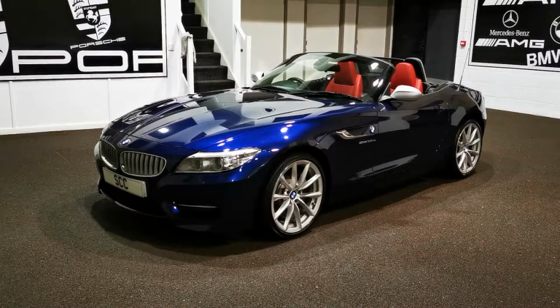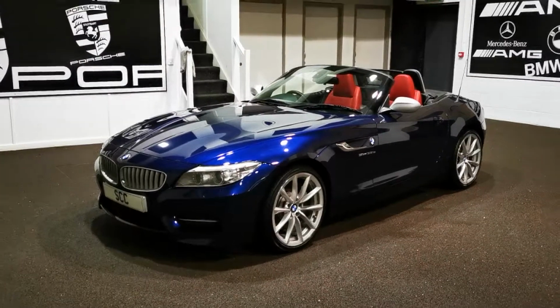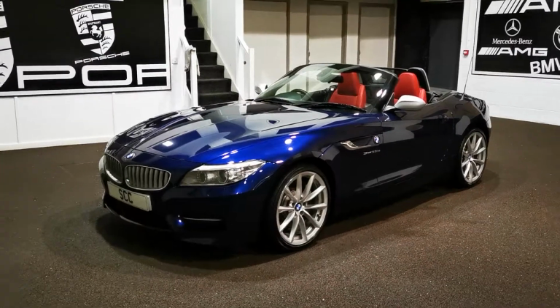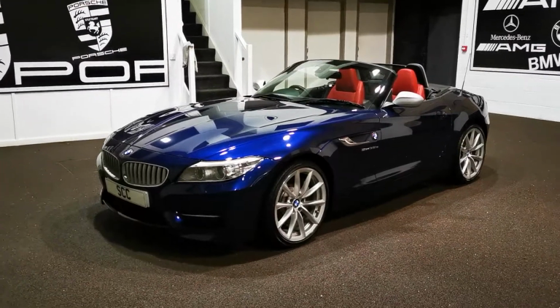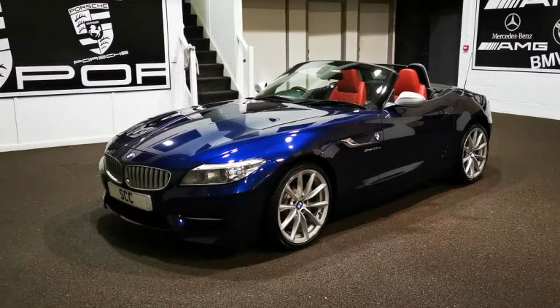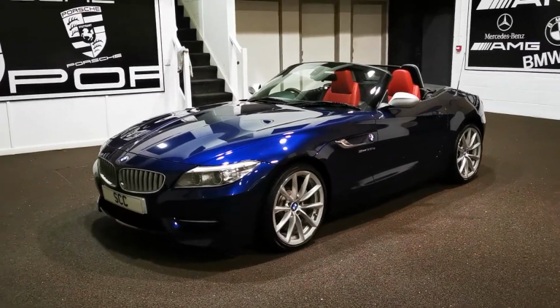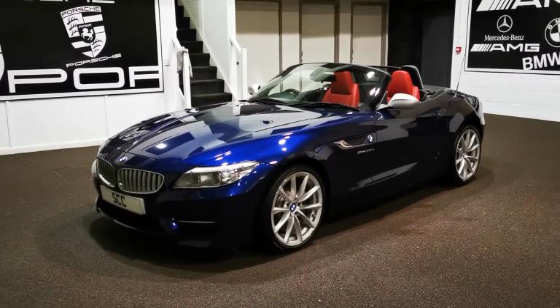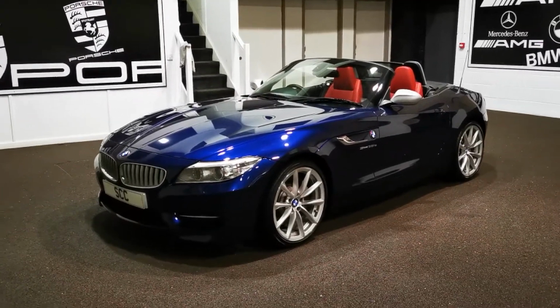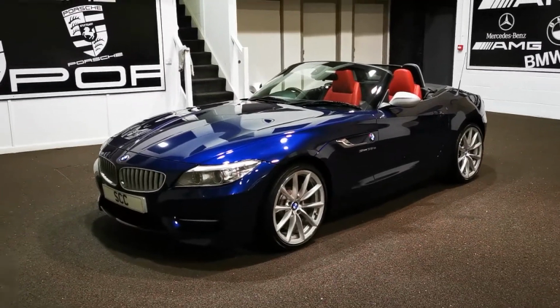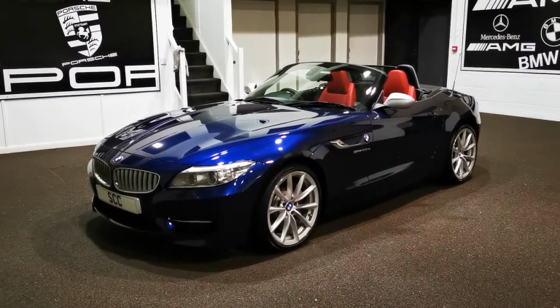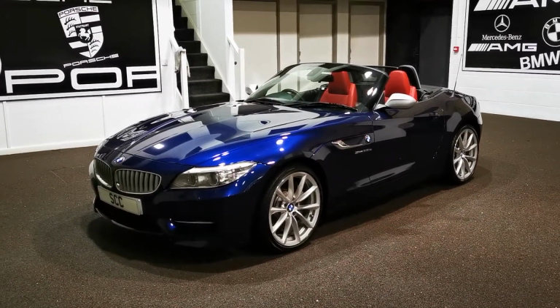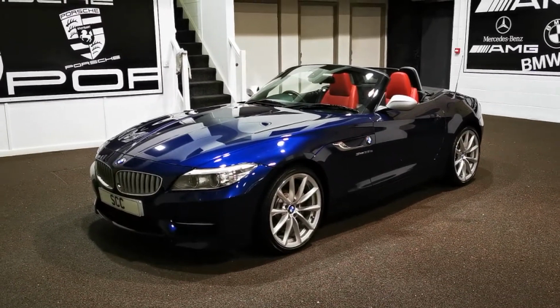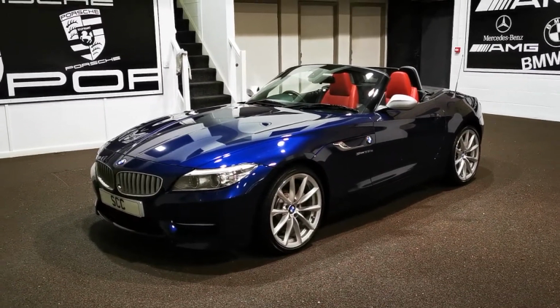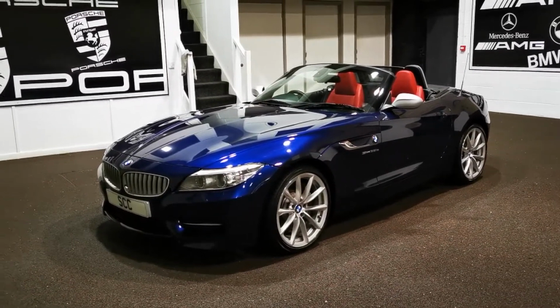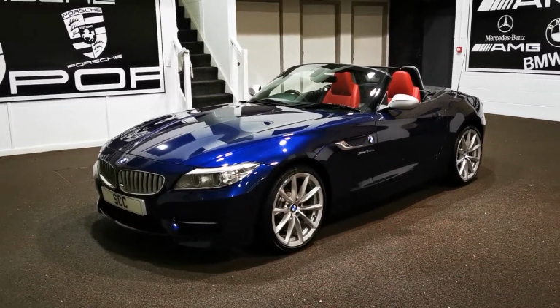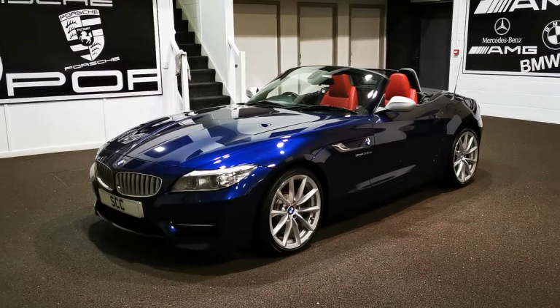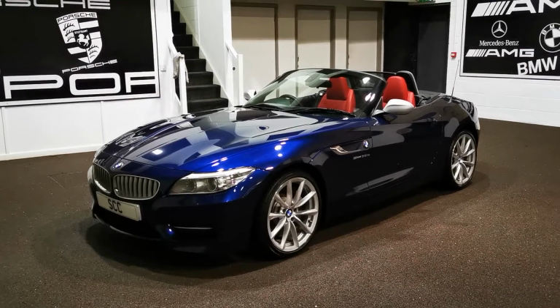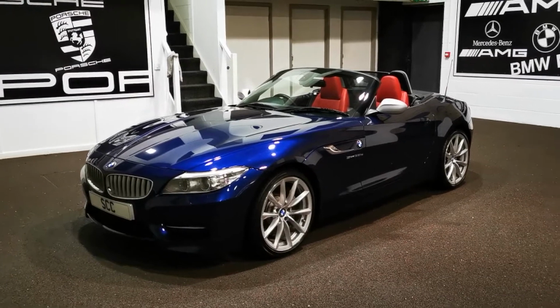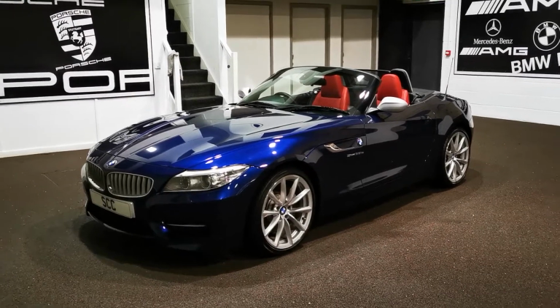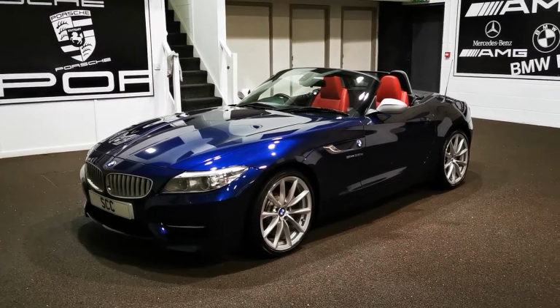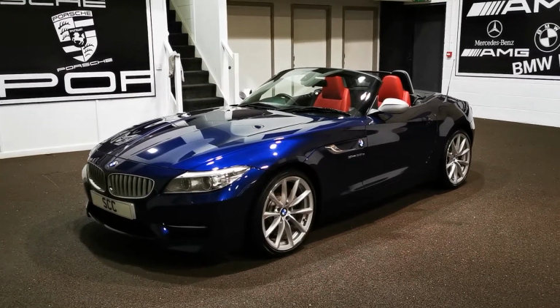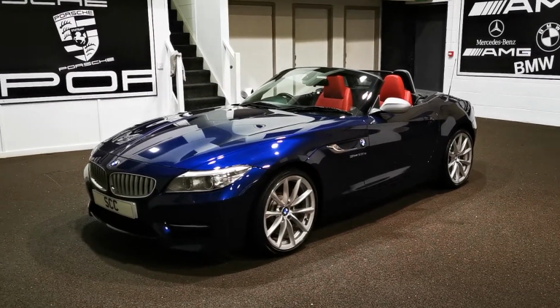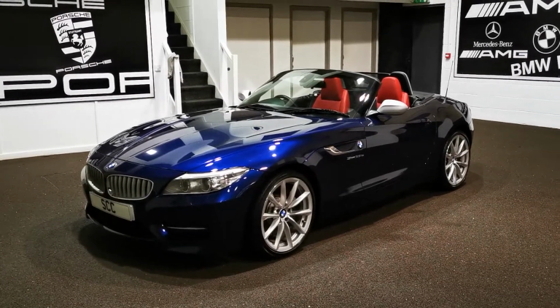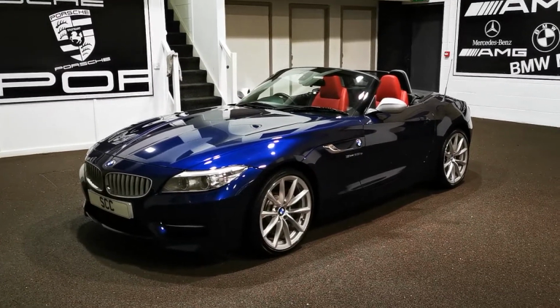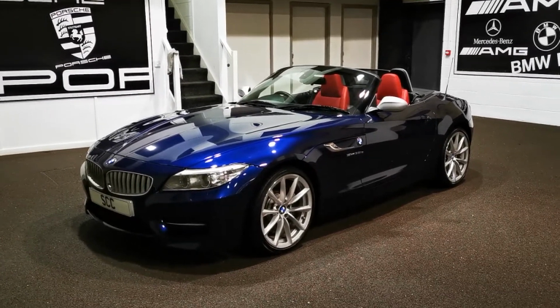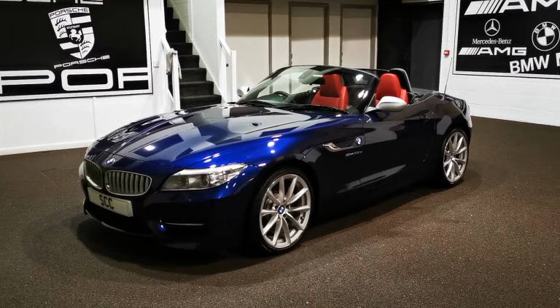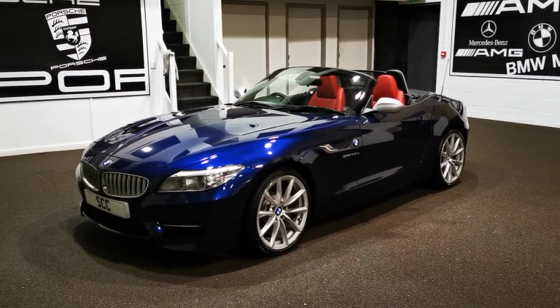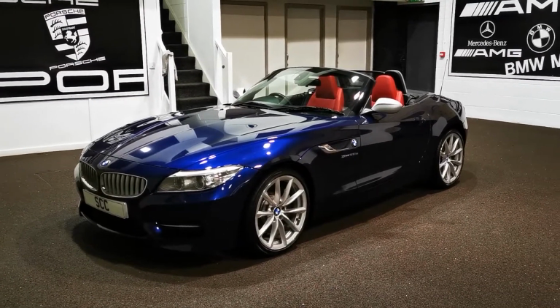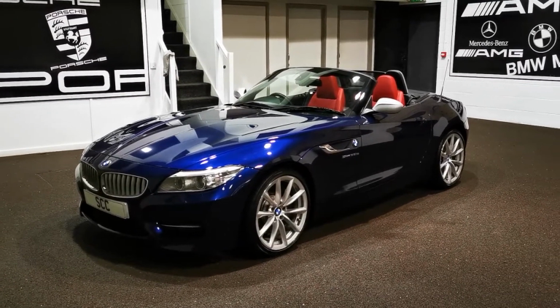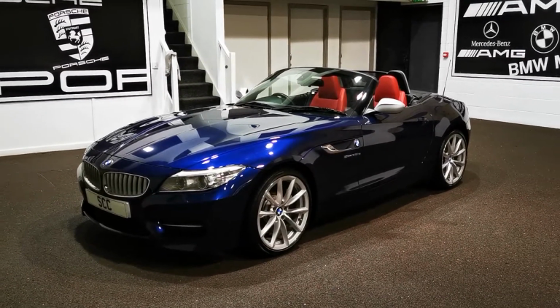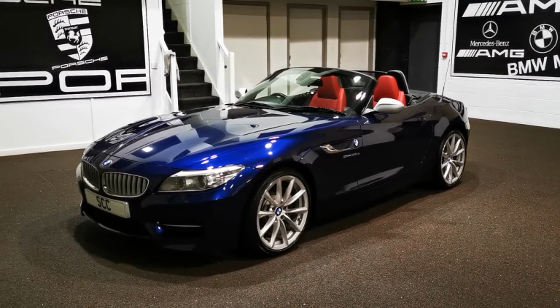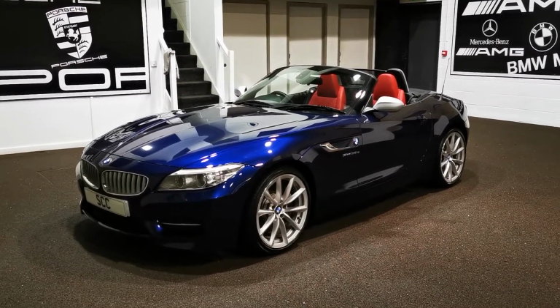Good afternoon and welcome to SCC Leeds. Here's a quick video on our 2015 BMW Z4. This is the 35 IS.